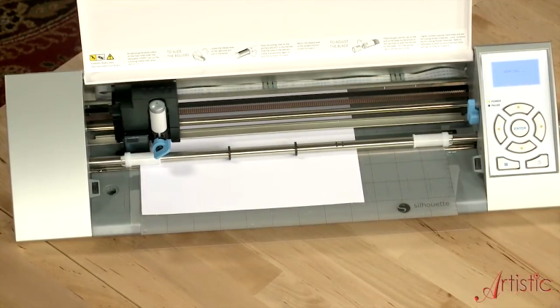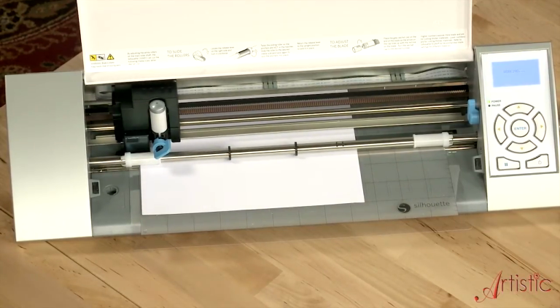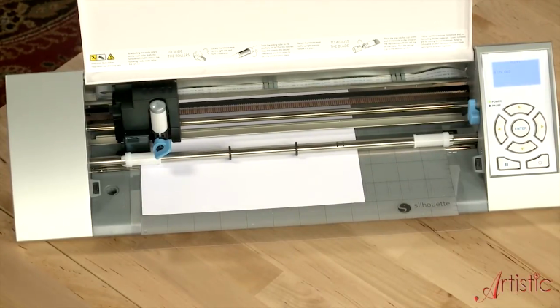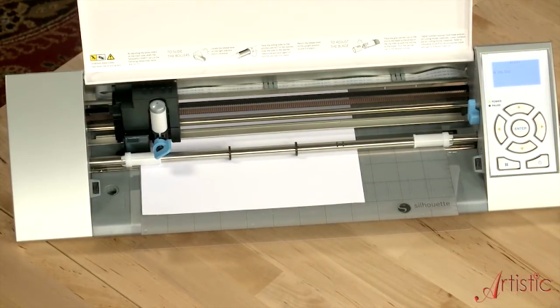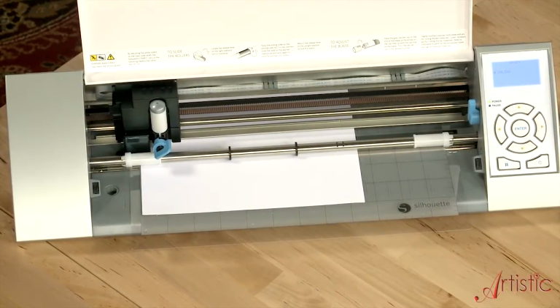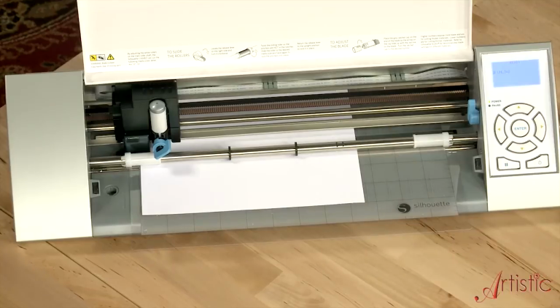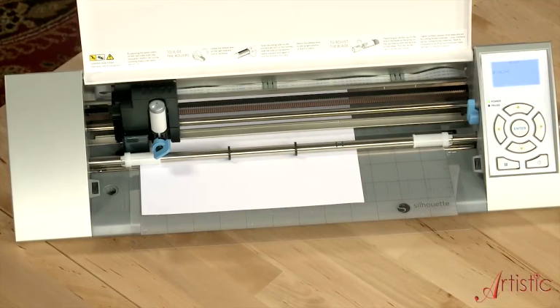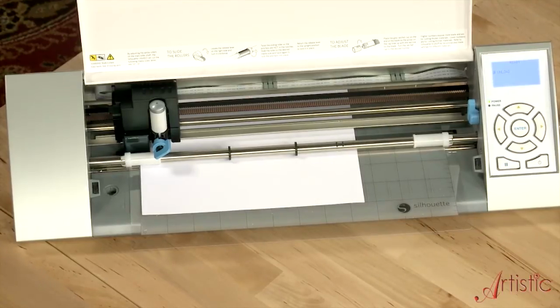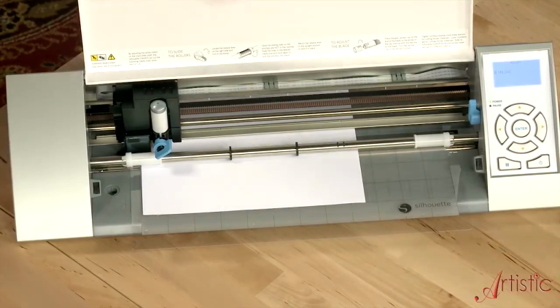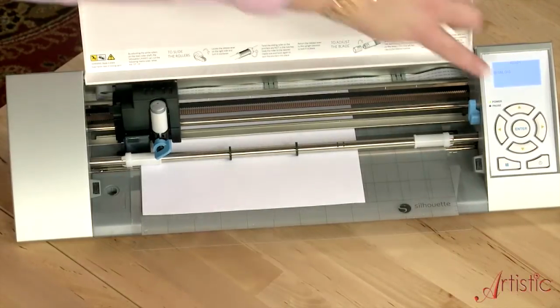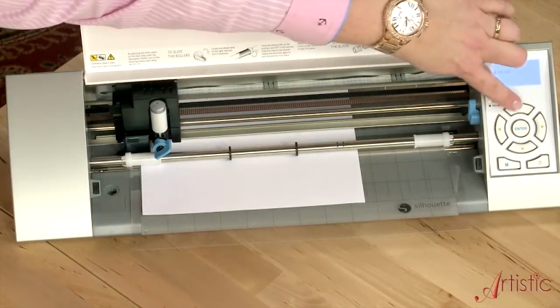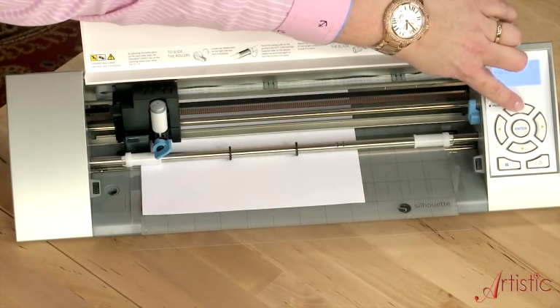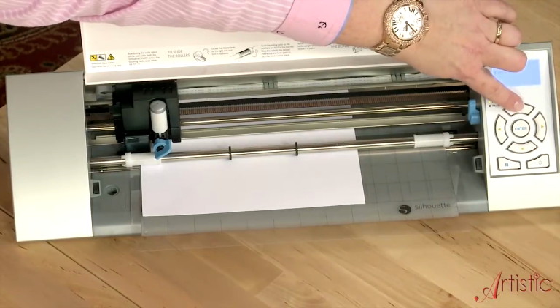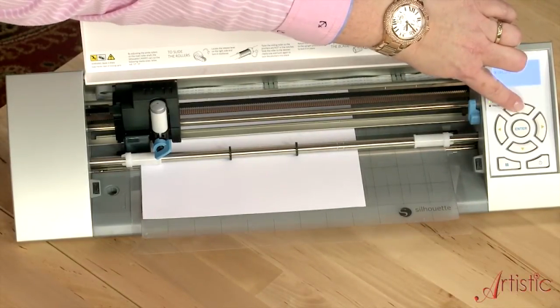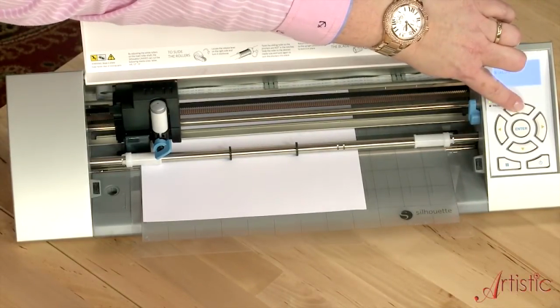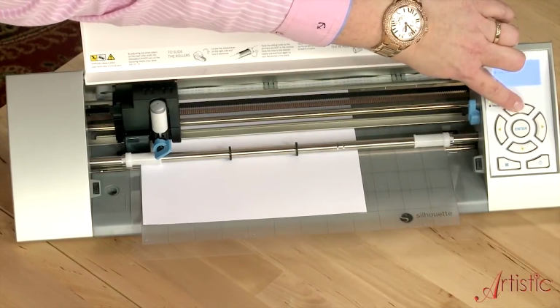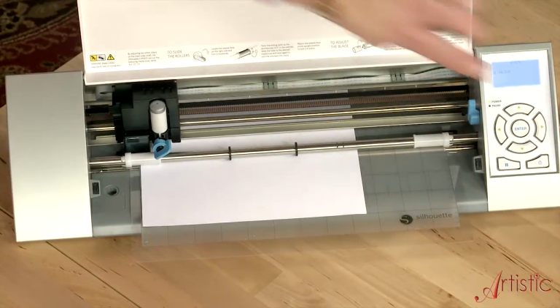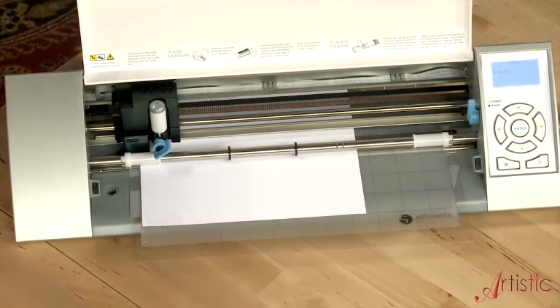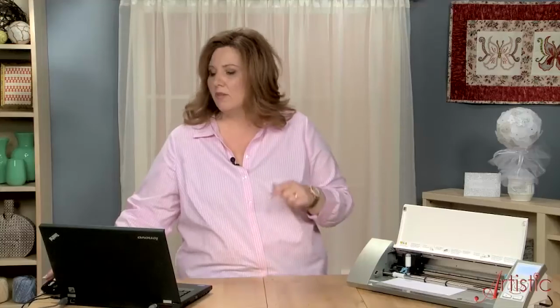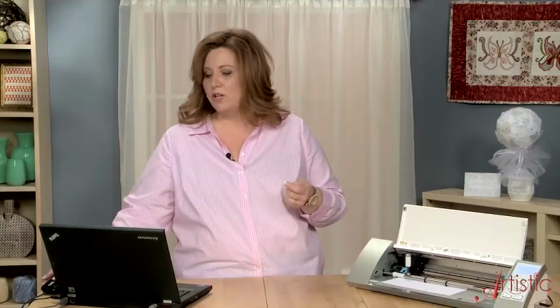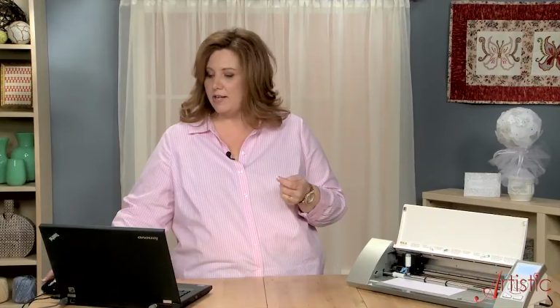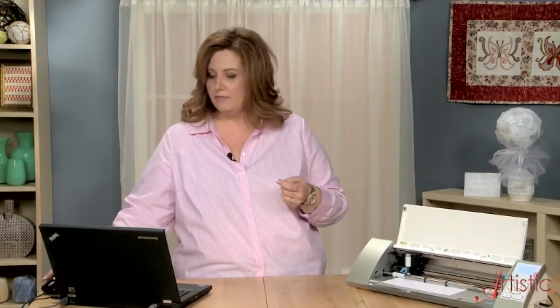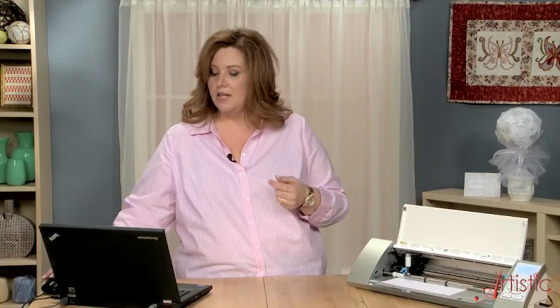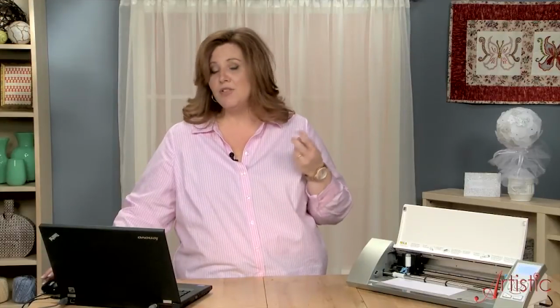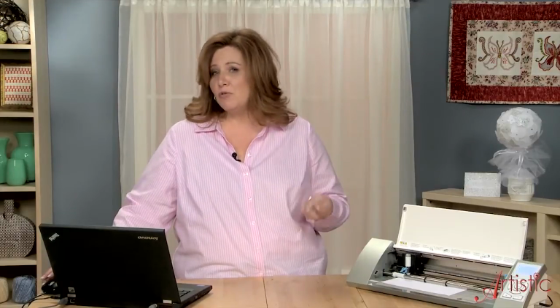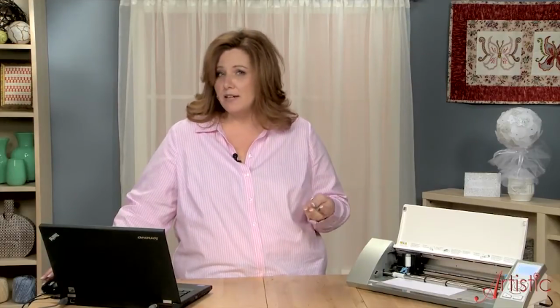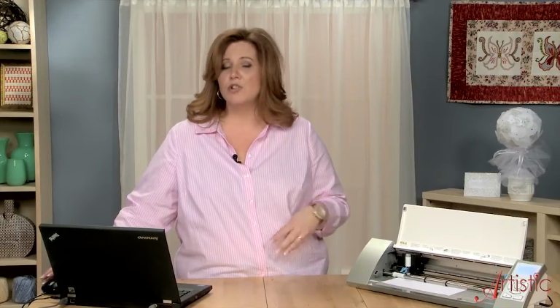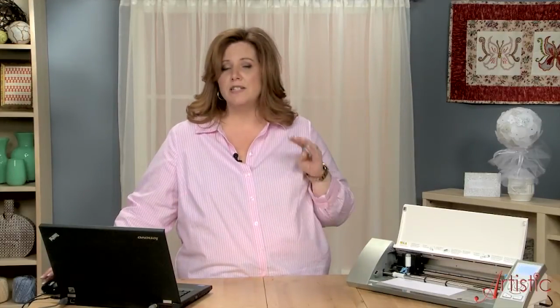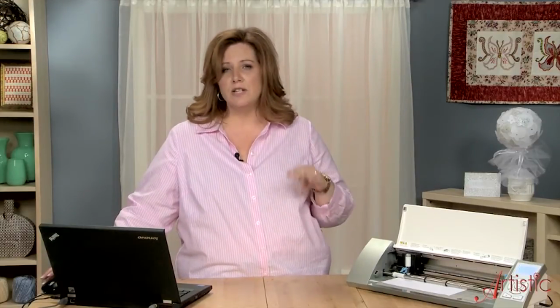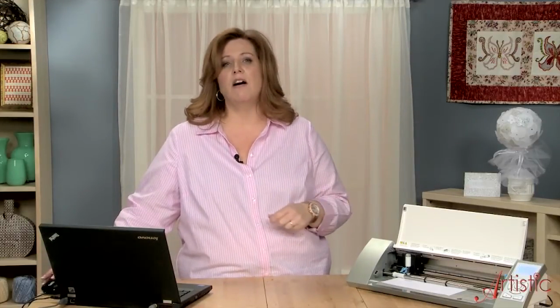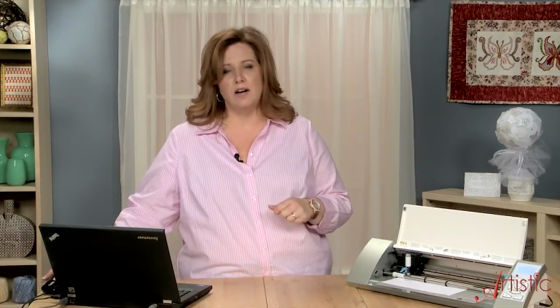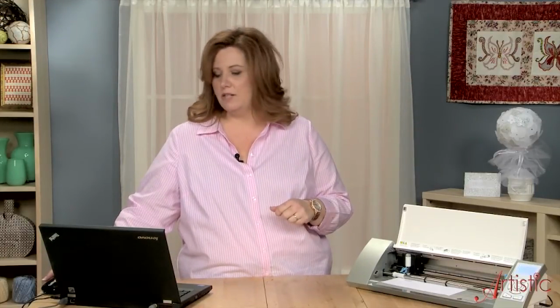I think that's a little low, so I'm going to go ahead and bring it up a little bit more. When you're ready, even though we're printing, we're going to still click on the Cut button.